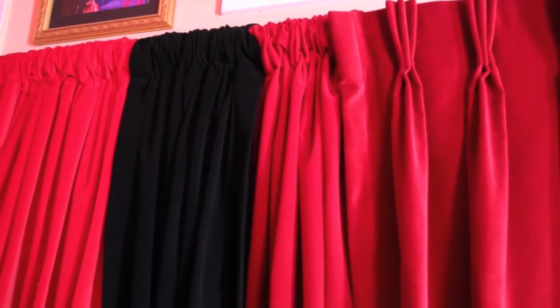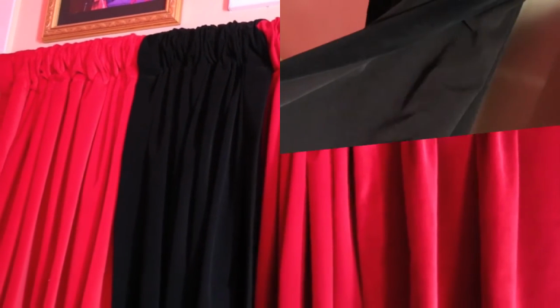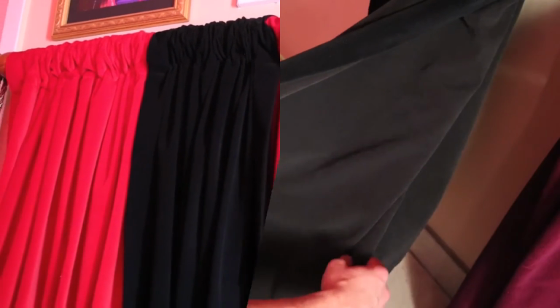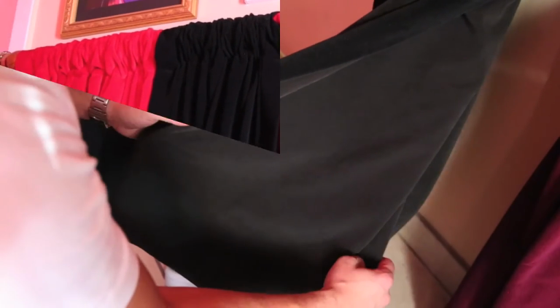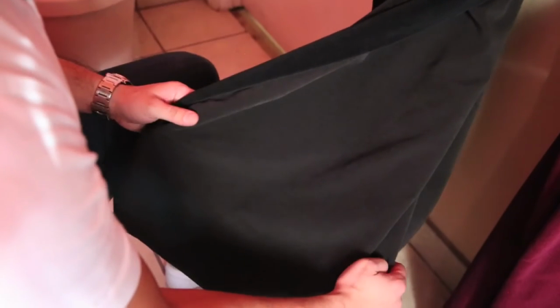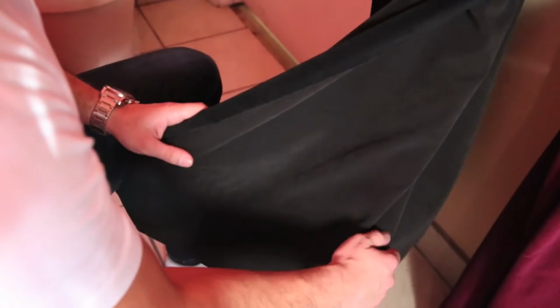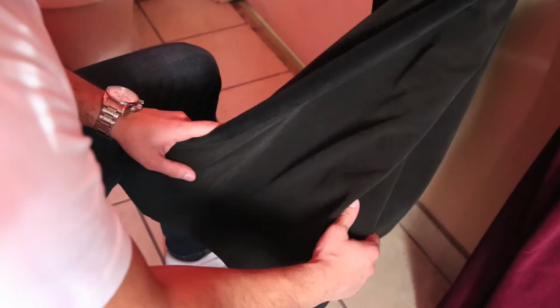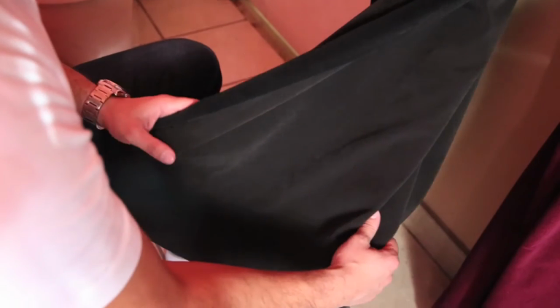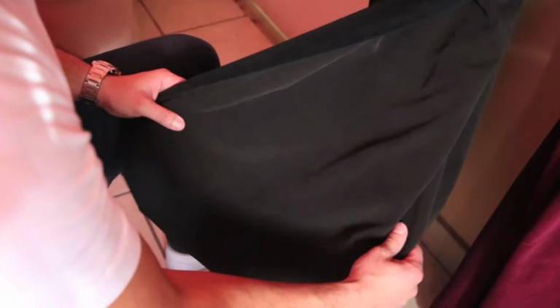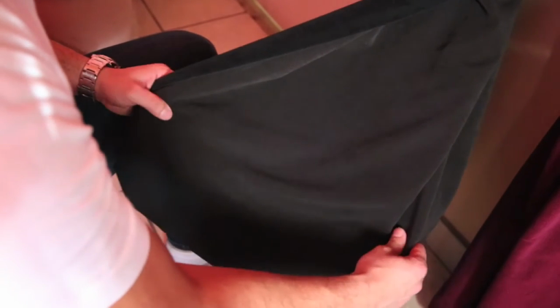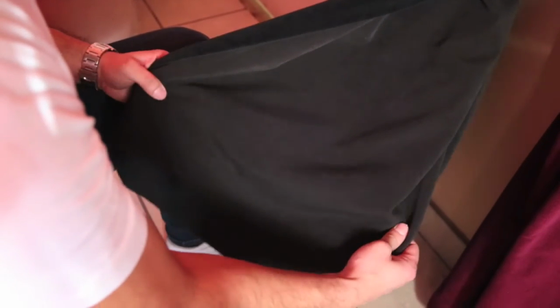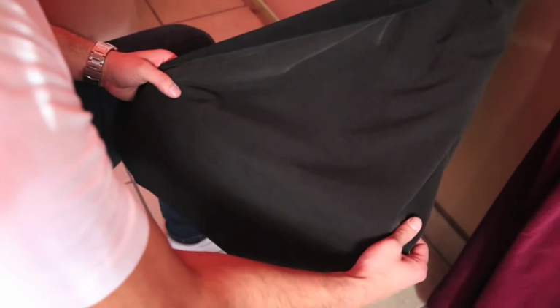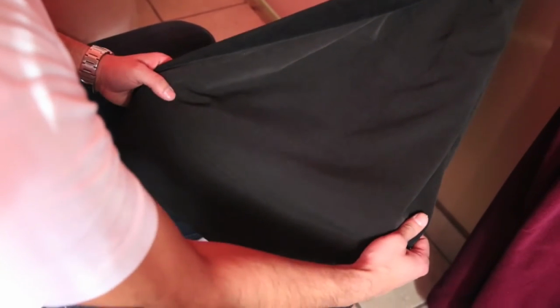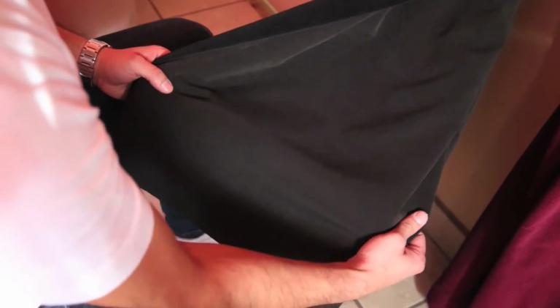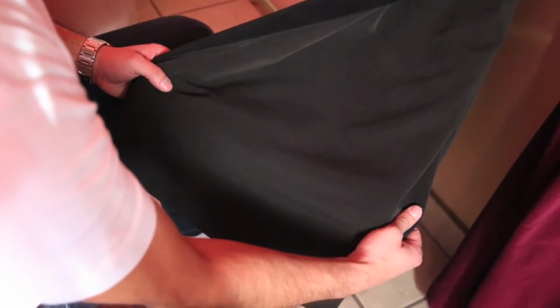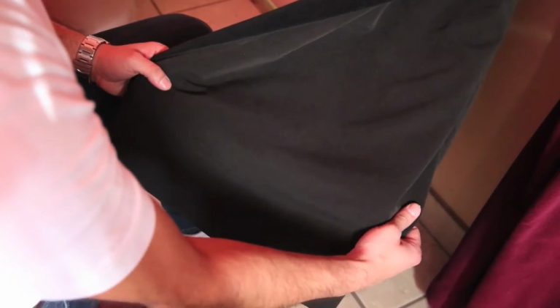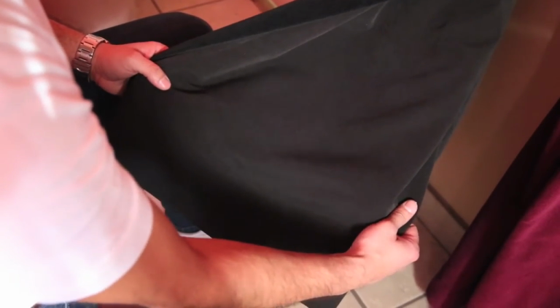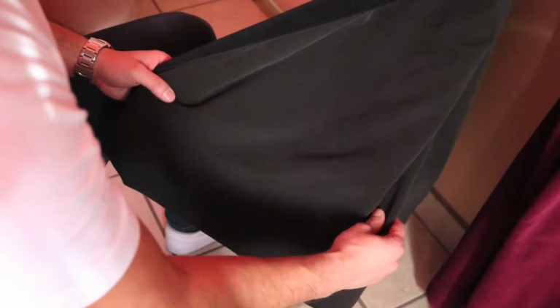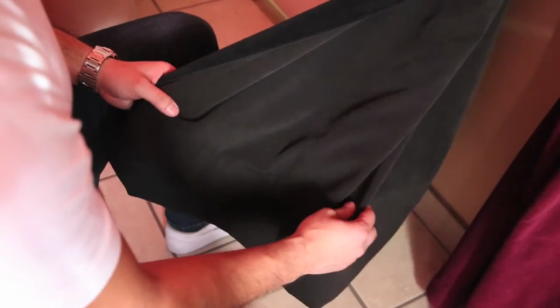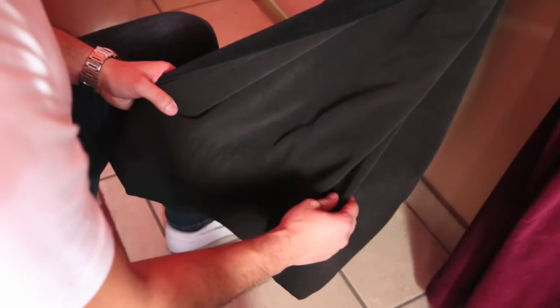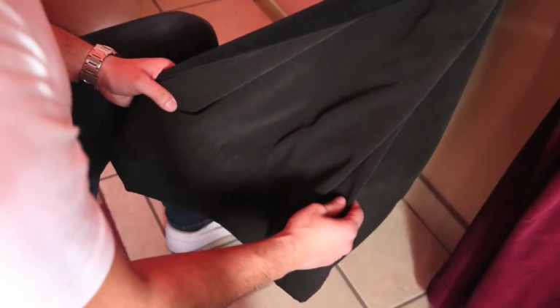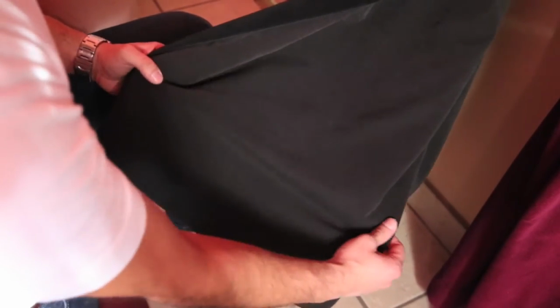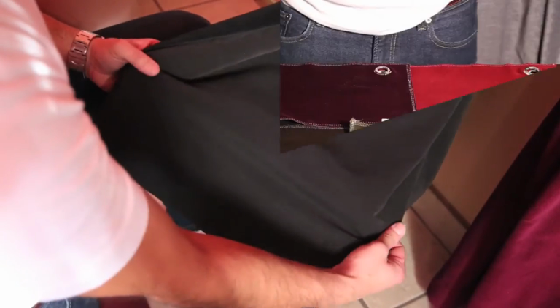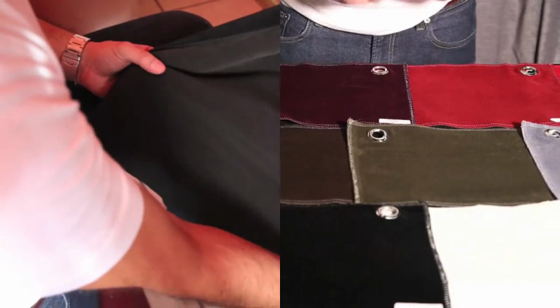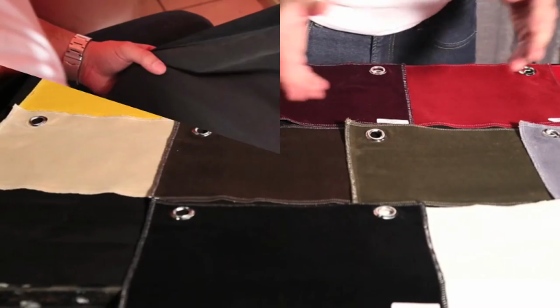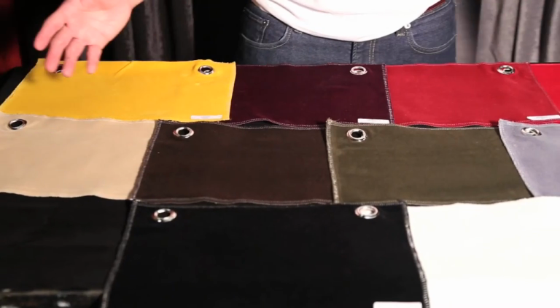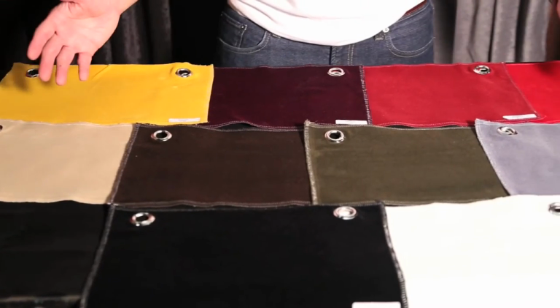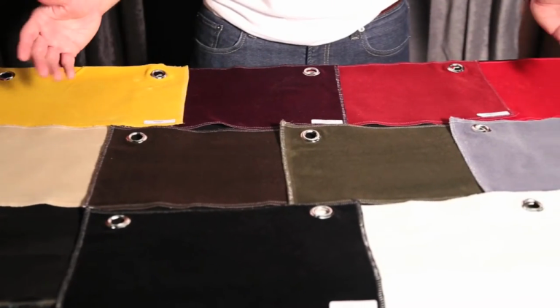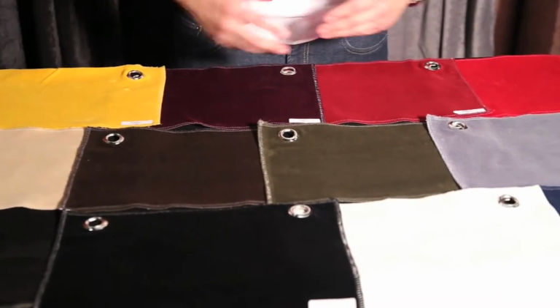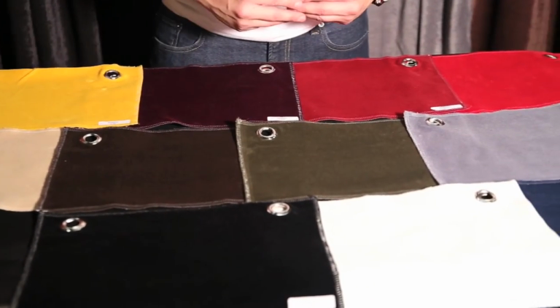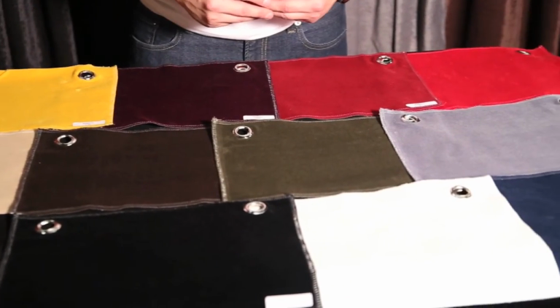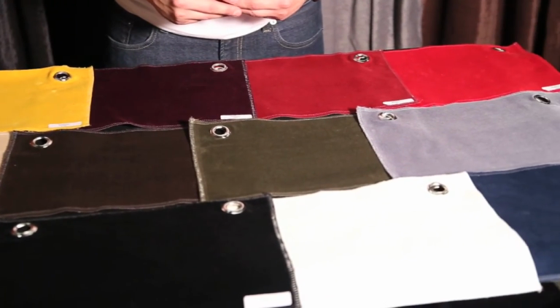This is our lining that comes with our cotton velvet. We have it in both black and white — this will be a custom order. You can get the cotton velvet in 11 different colors.